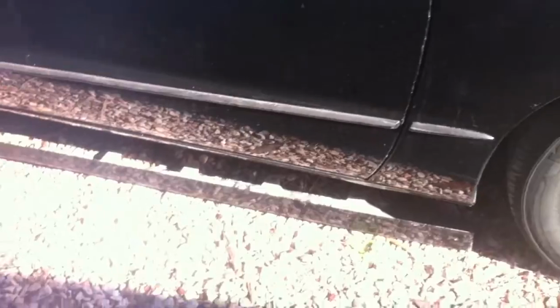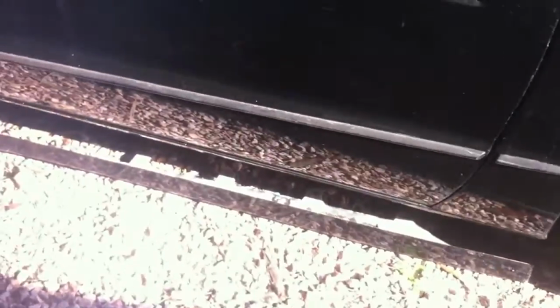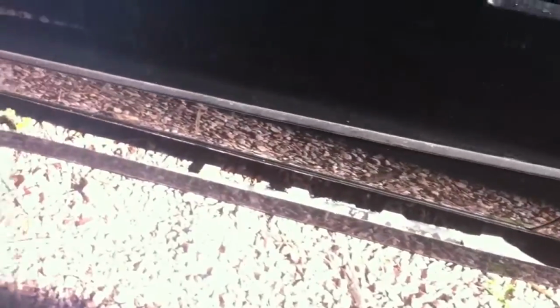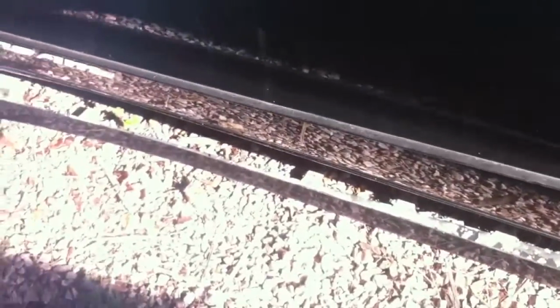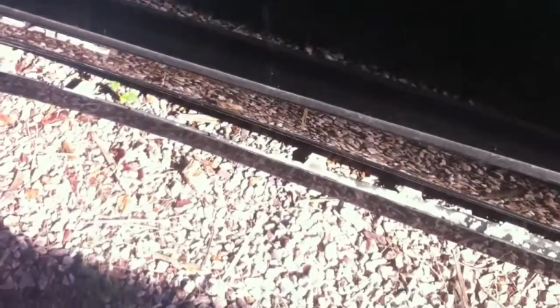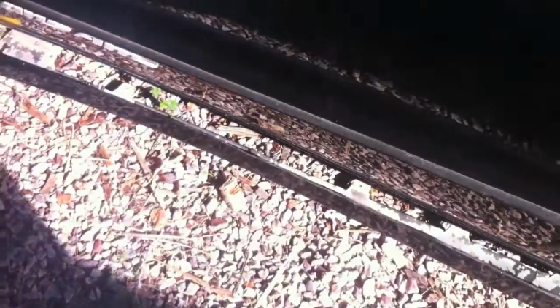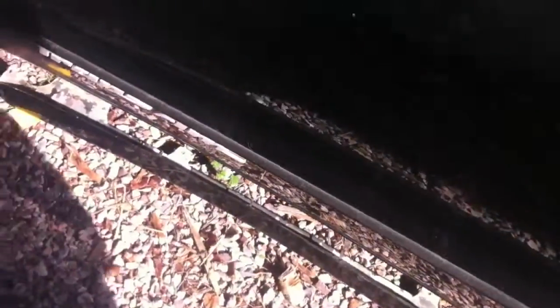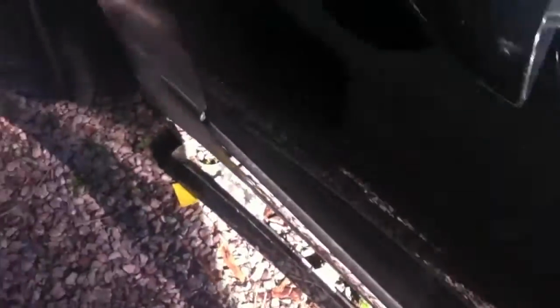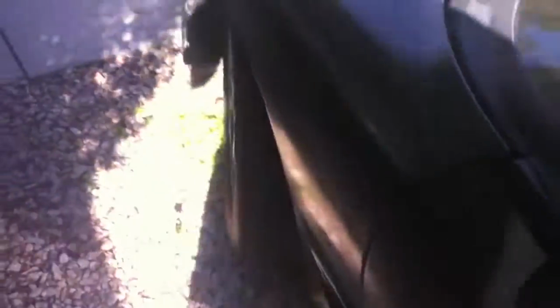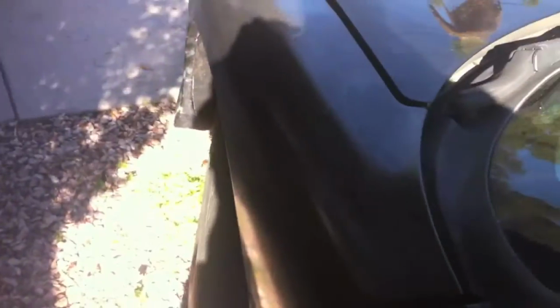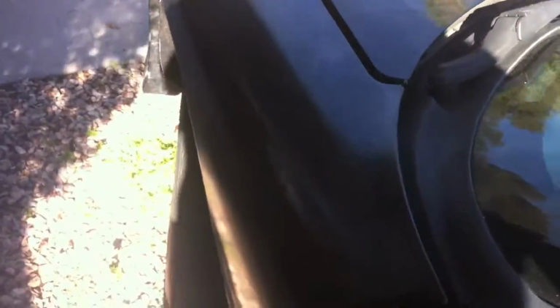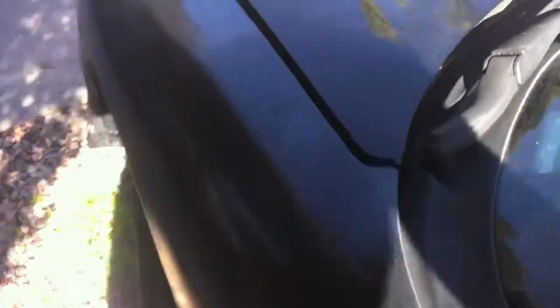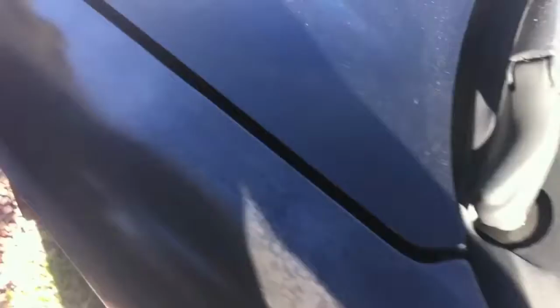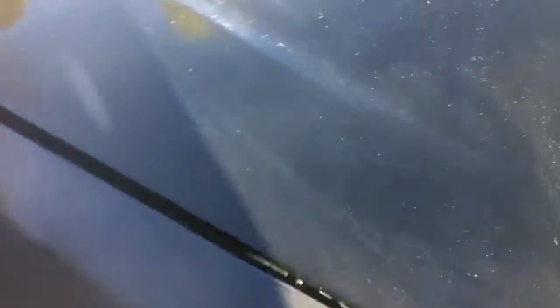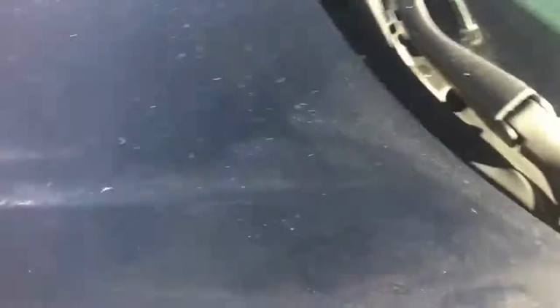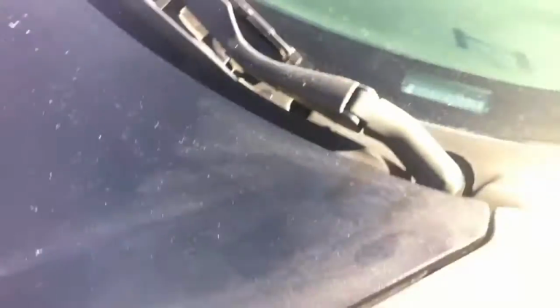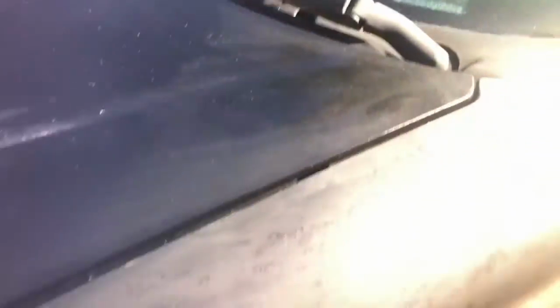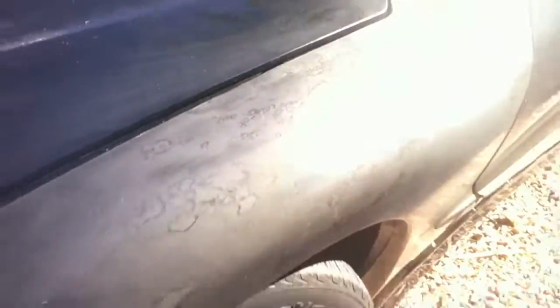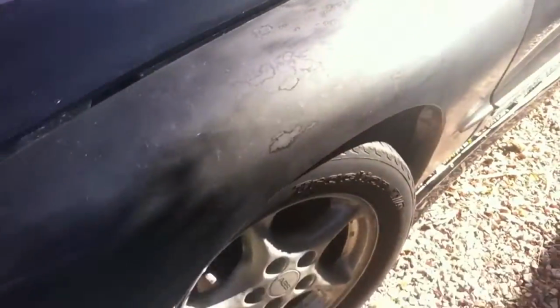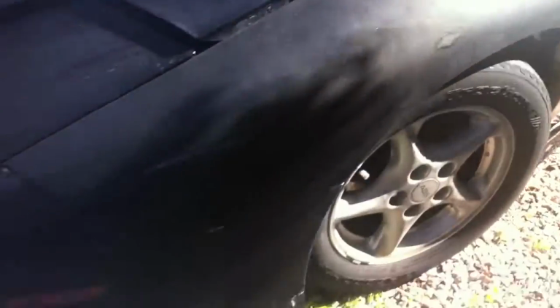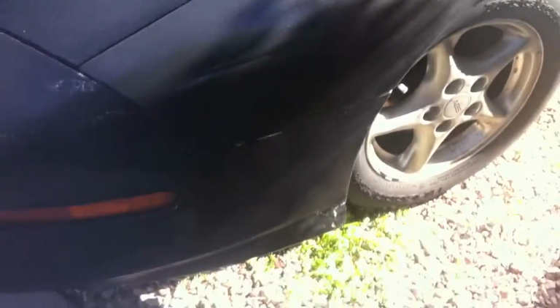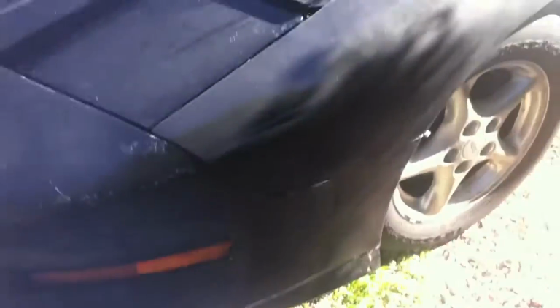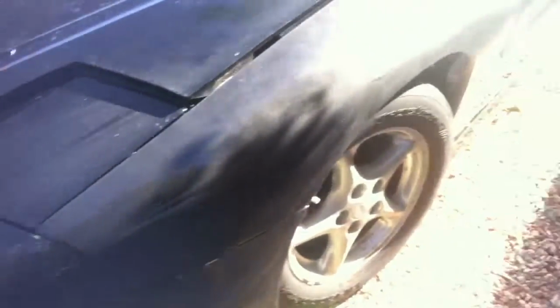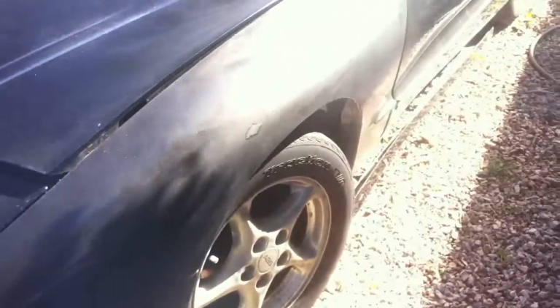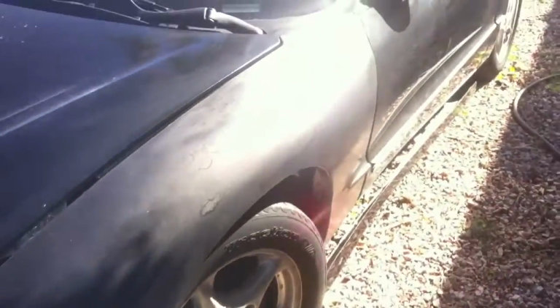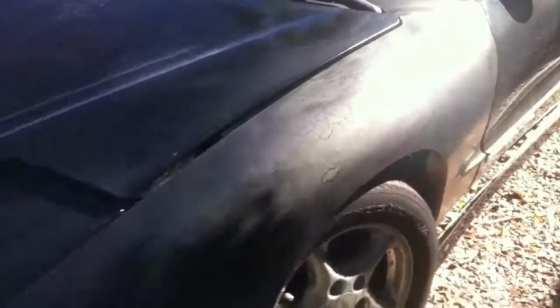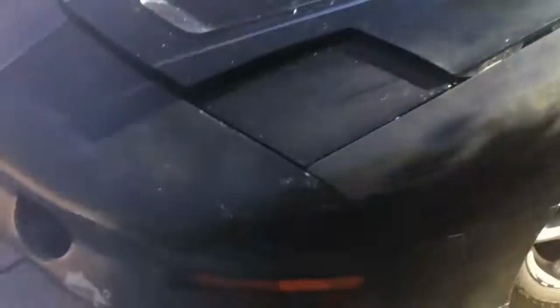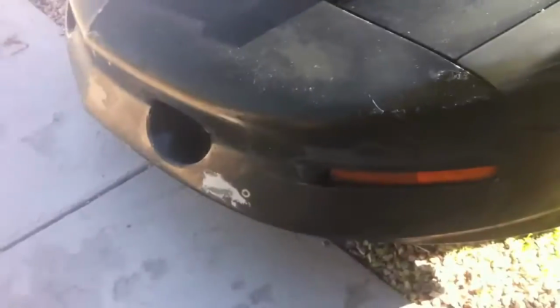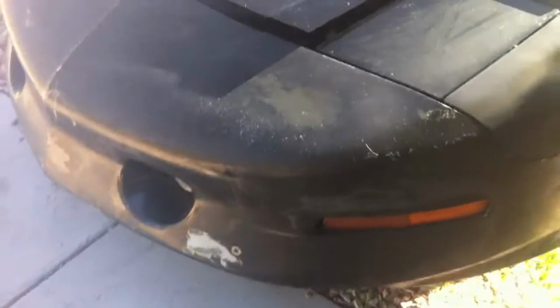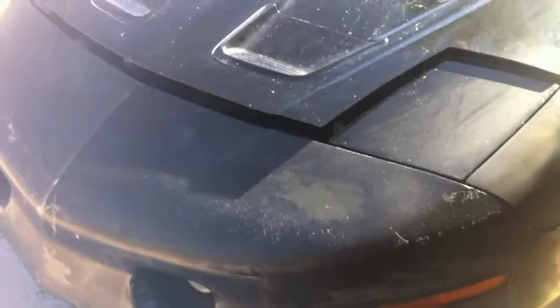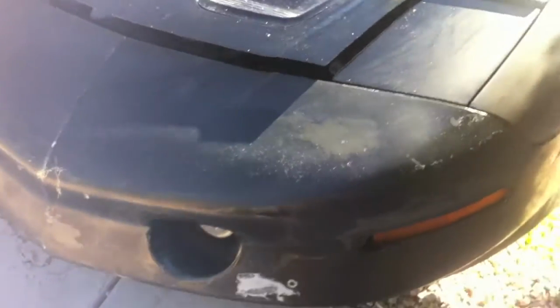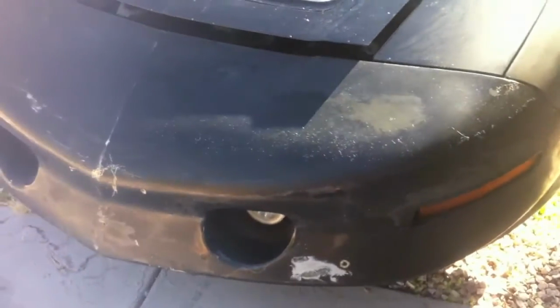I need to put the ground effects on right there. This is the worst fender — try to get it in the light so you can see it. It just doesn't match at all. The bumper needs some paint work as well.